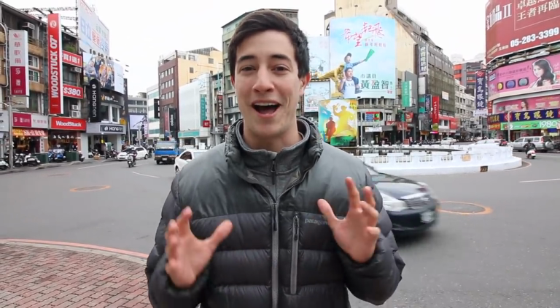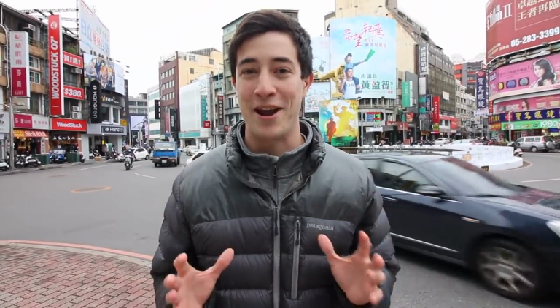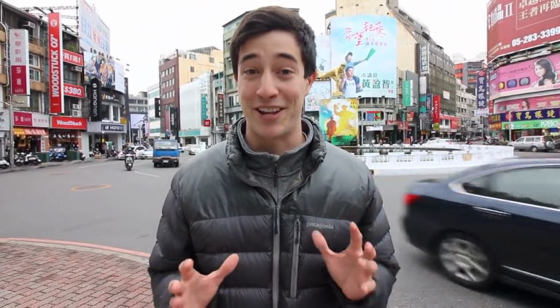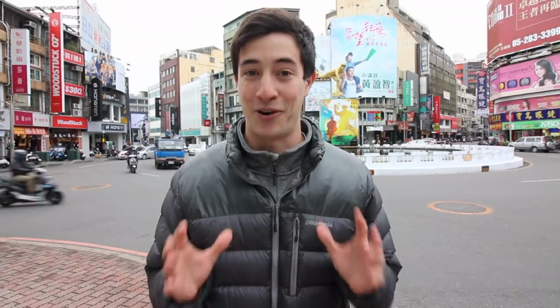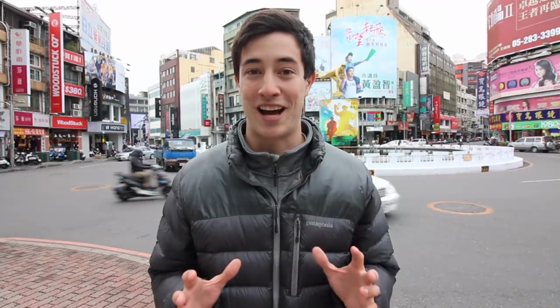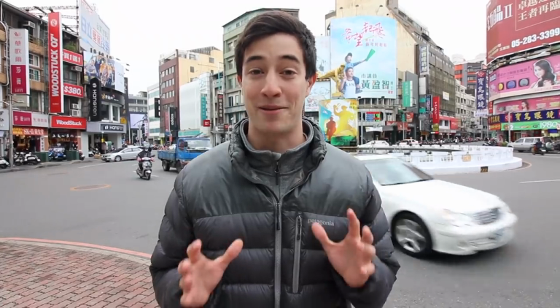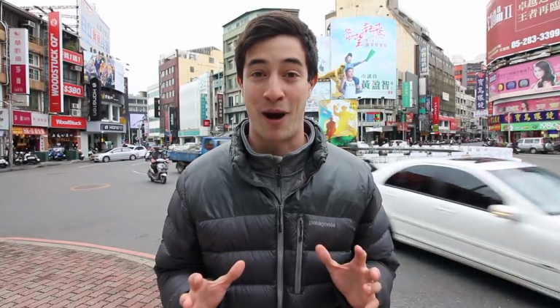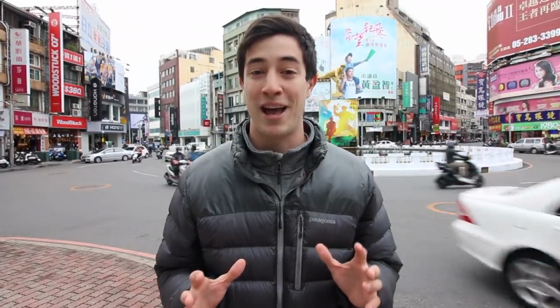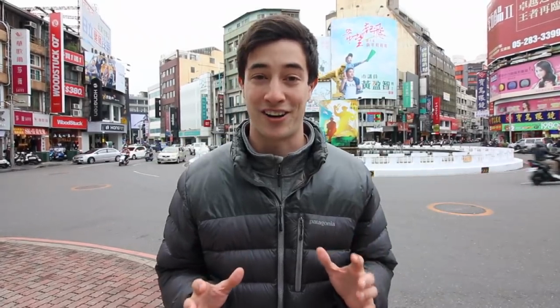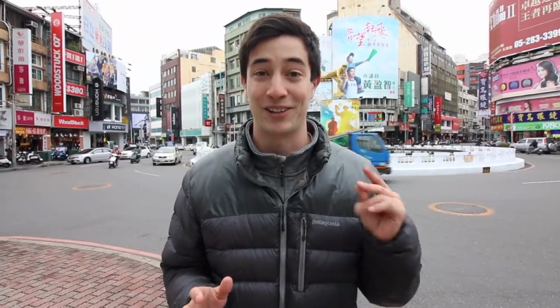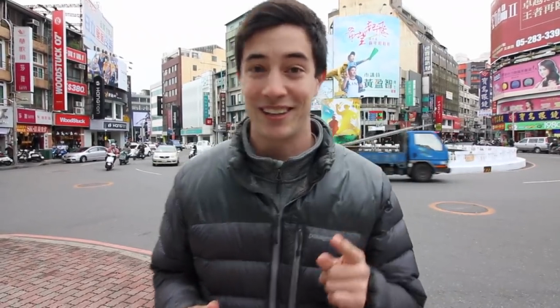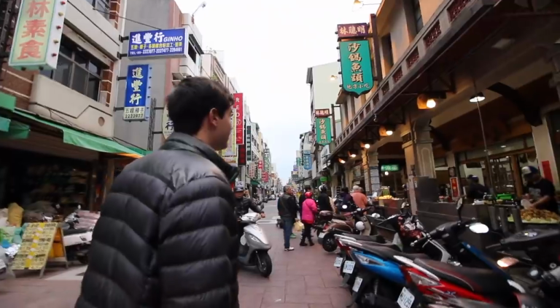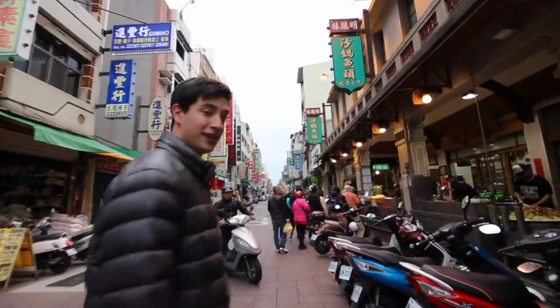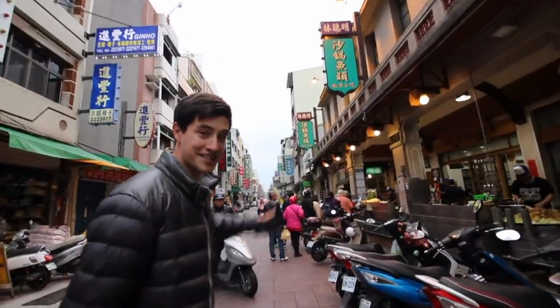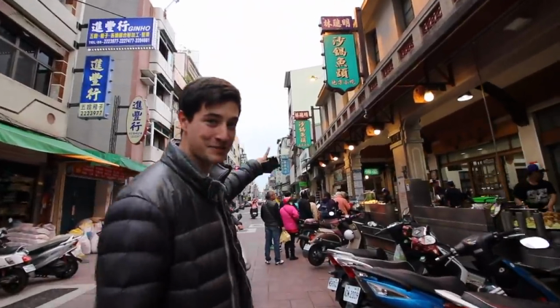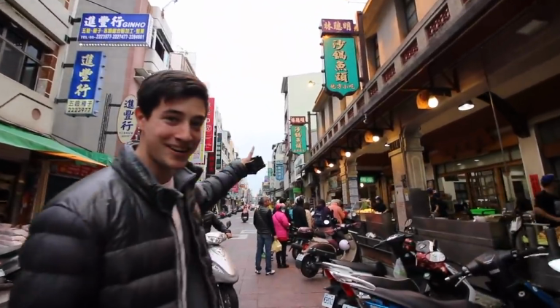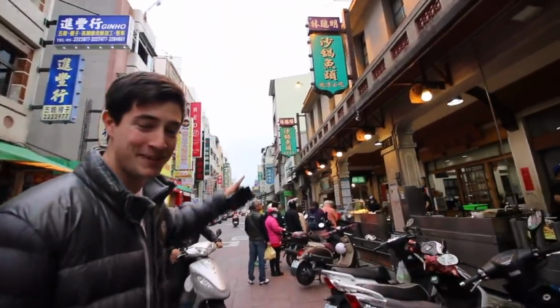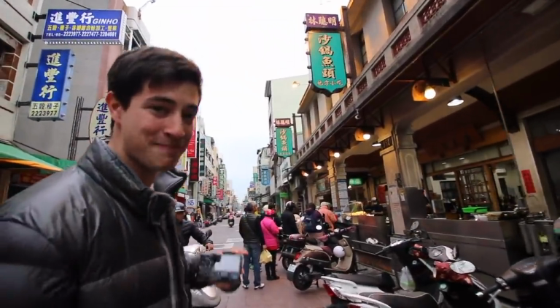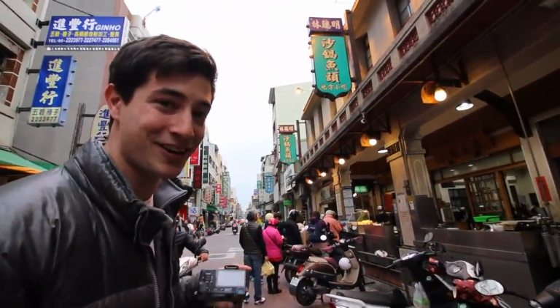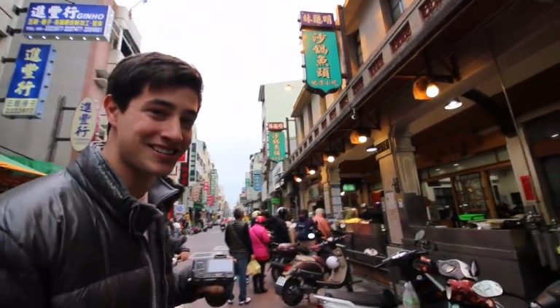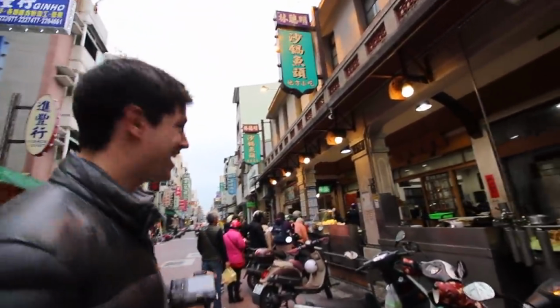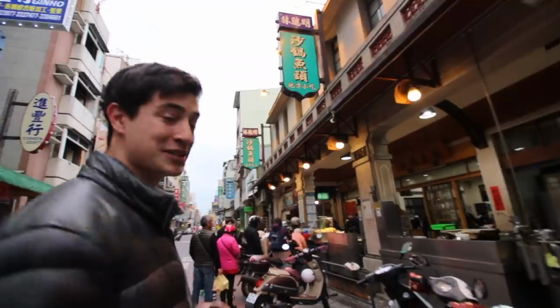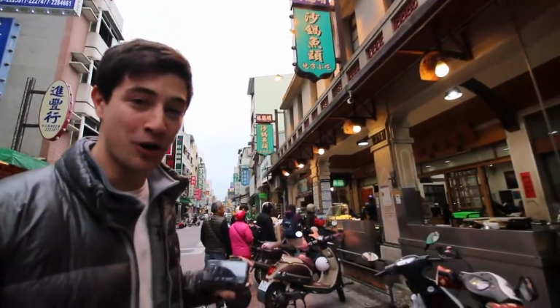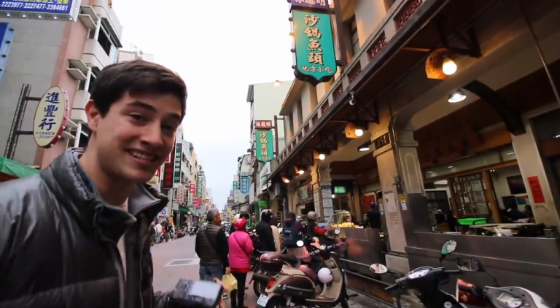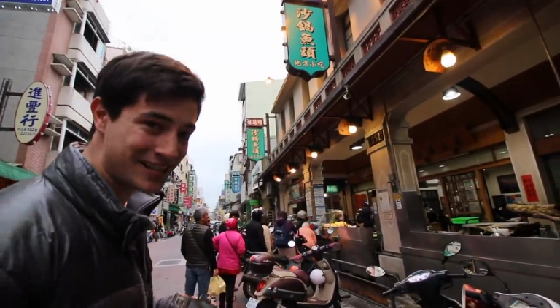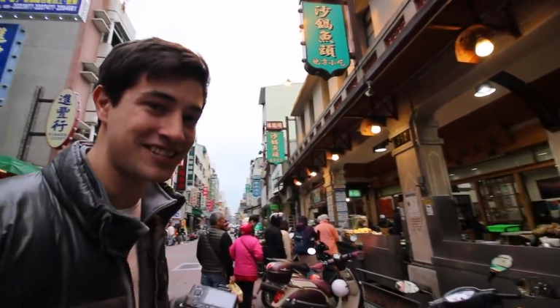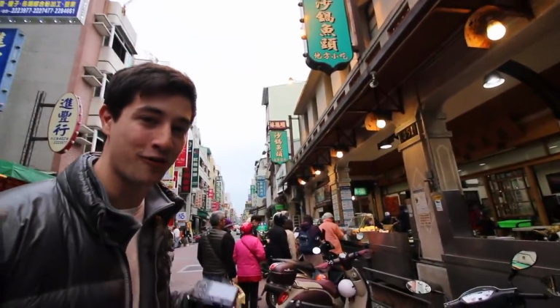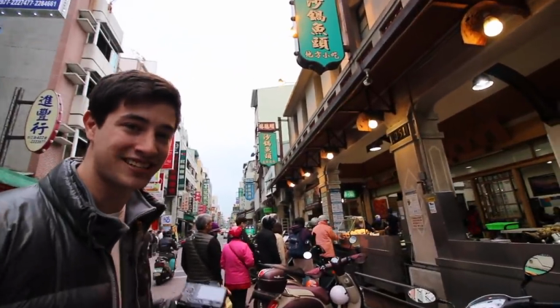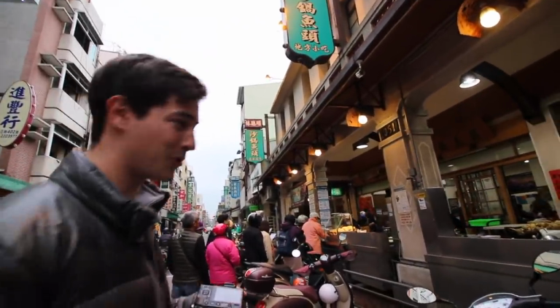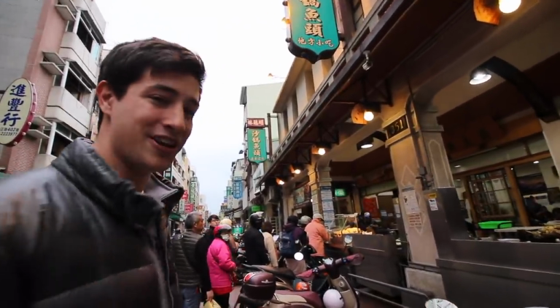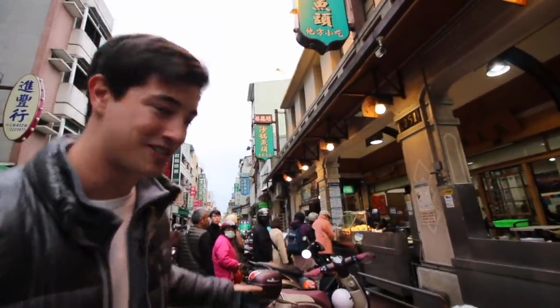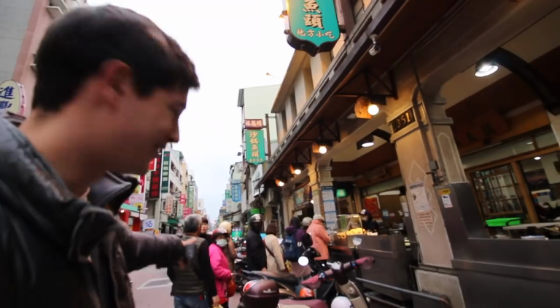I have been waiting for this for a long time and I am super pumped and we are hungry, so let's go eat. This is the spot right here, deep in the night market here in Jiayi city, and this spot has been open since 1956 — so over 60 years old.